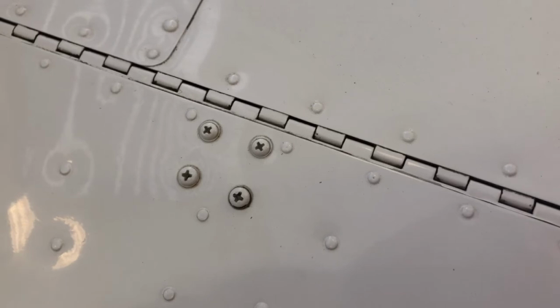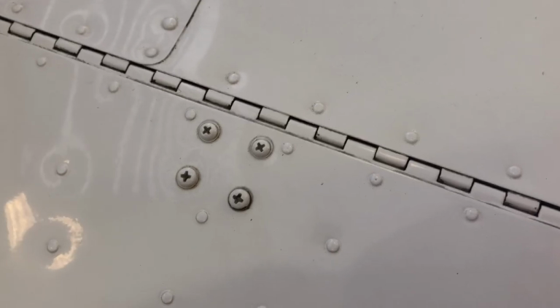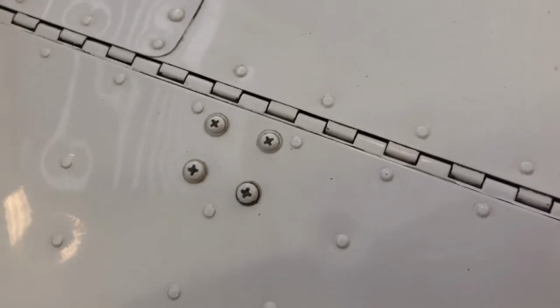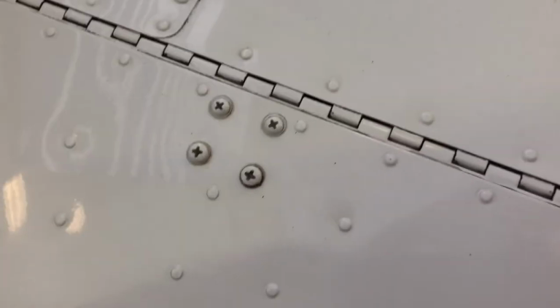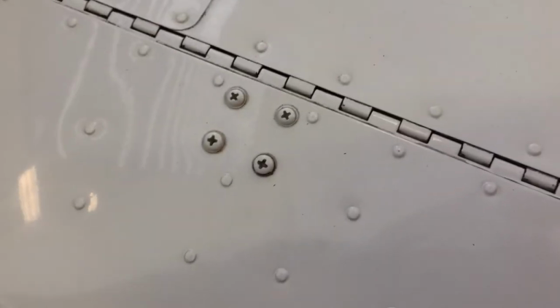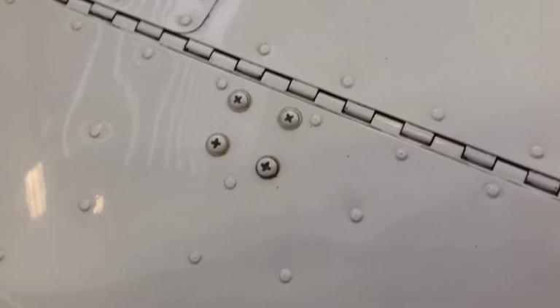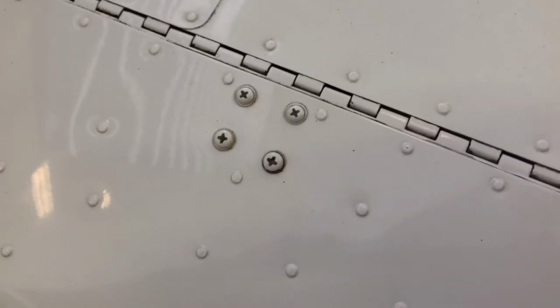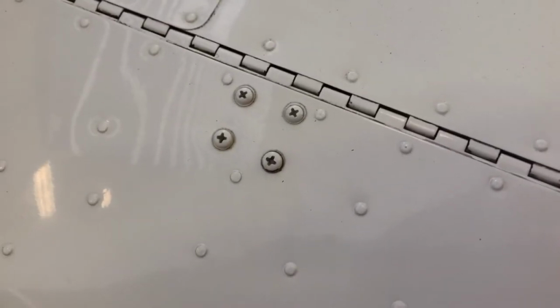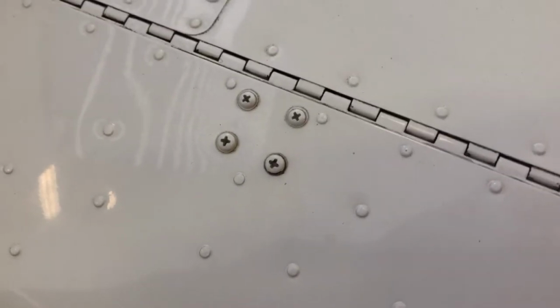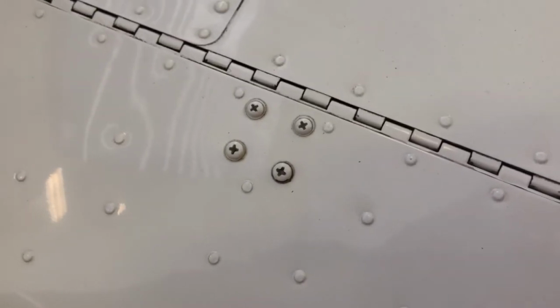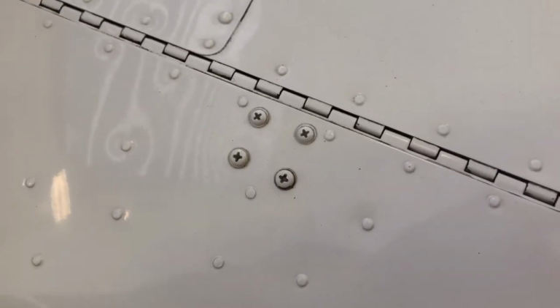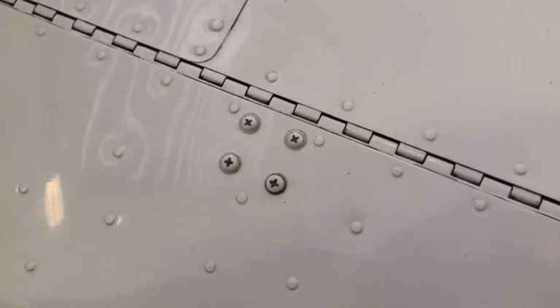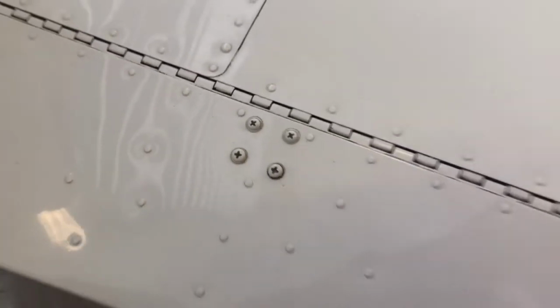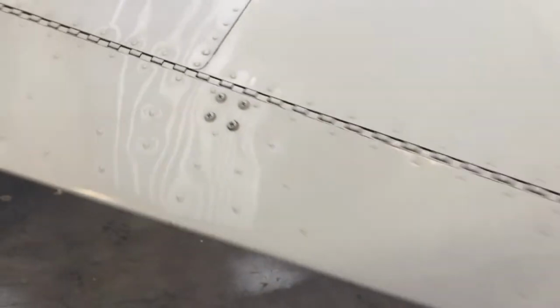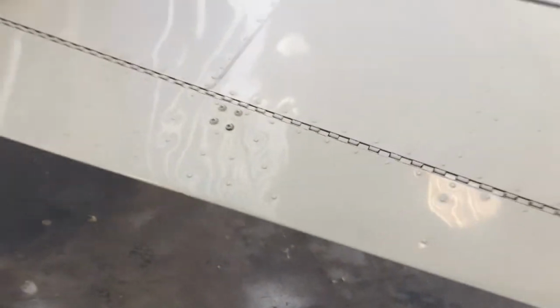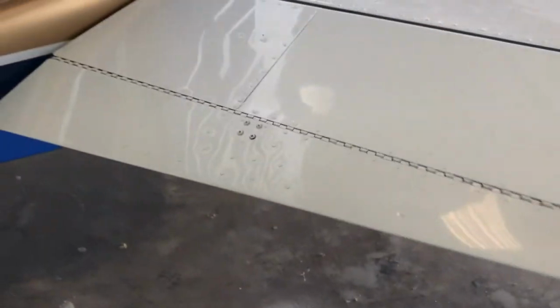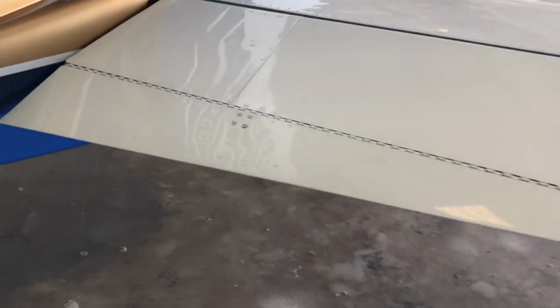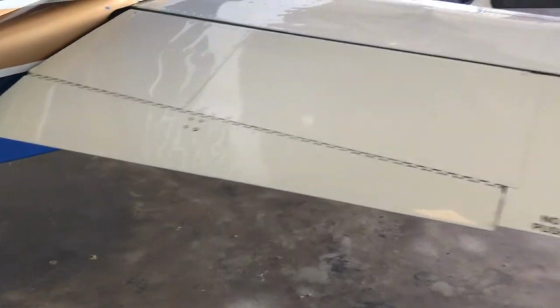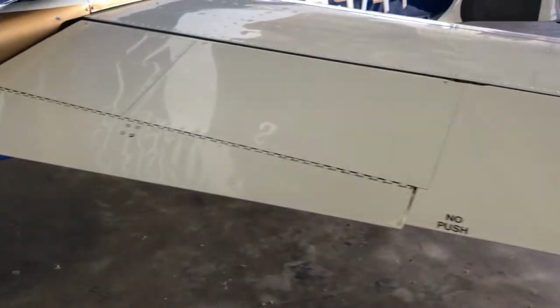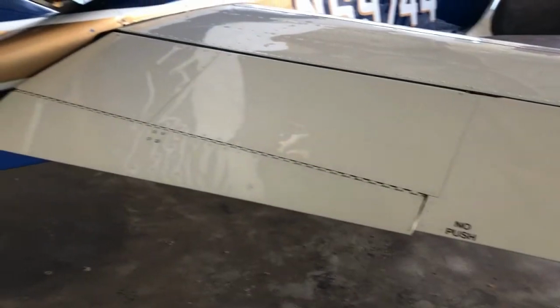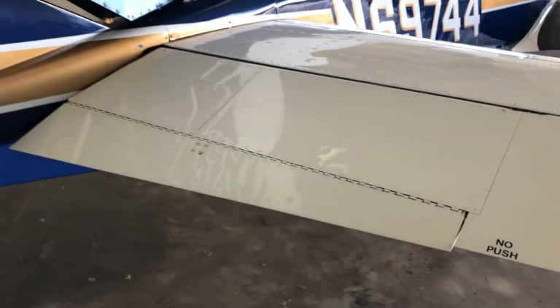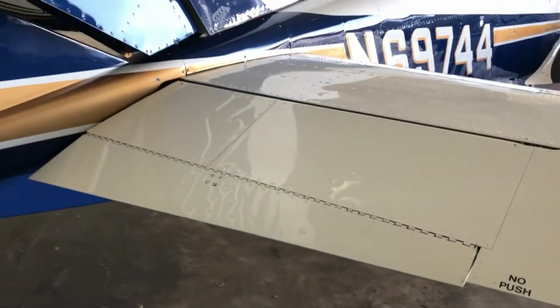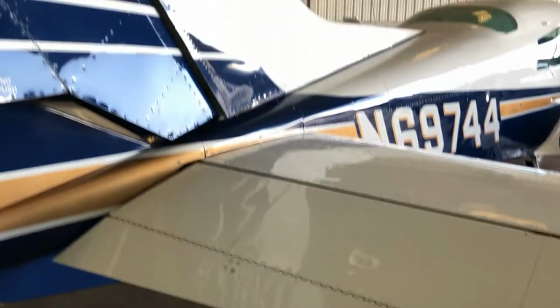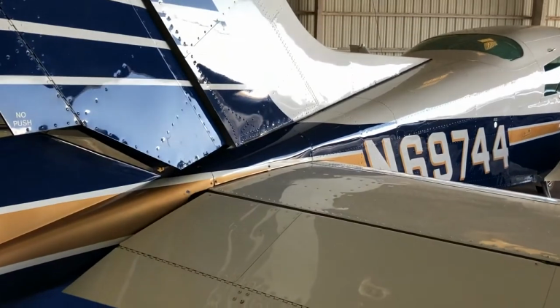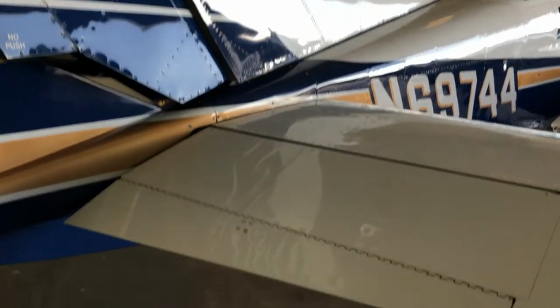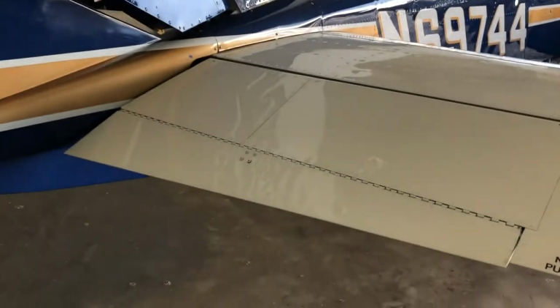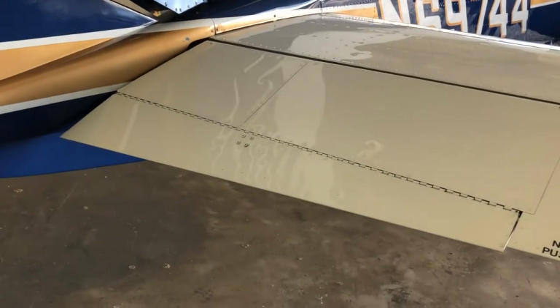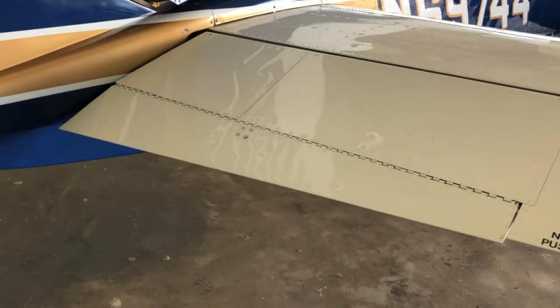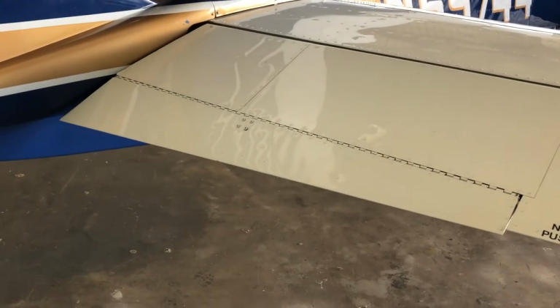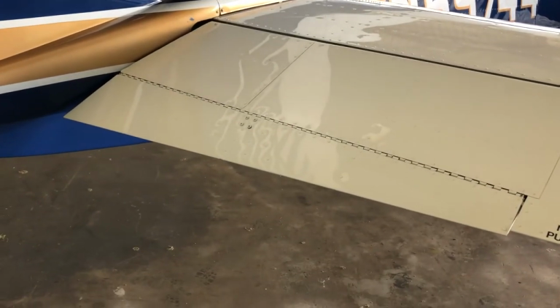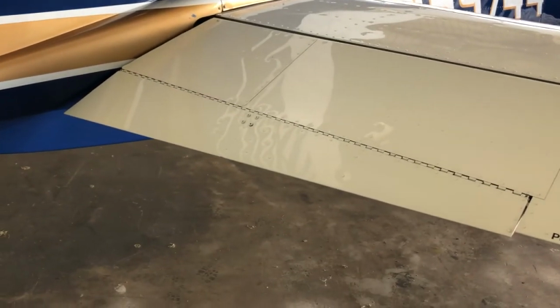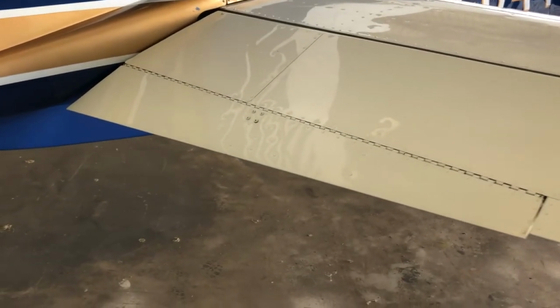Hey YouTube, Jason here — Jason's 310. I want to talk about a pretty safety-critical thing that I've just recently discovered. We're at the tail of my airplane. This is the elevator trim tab.